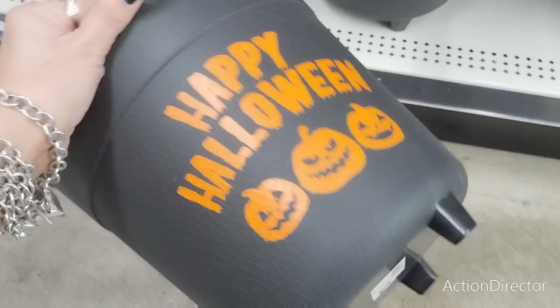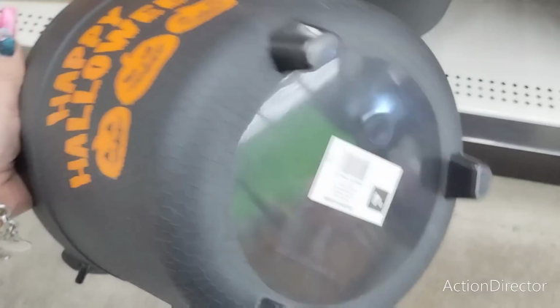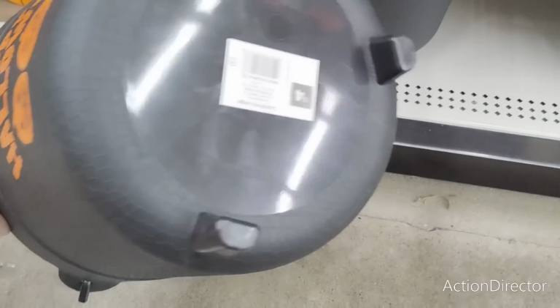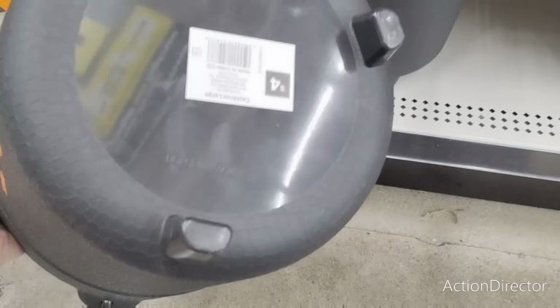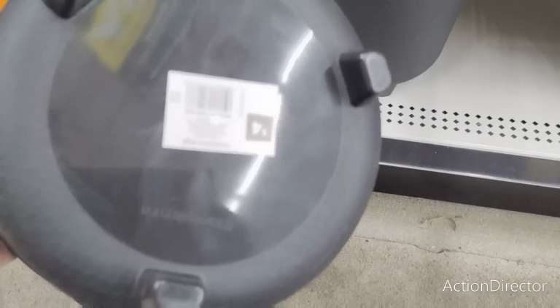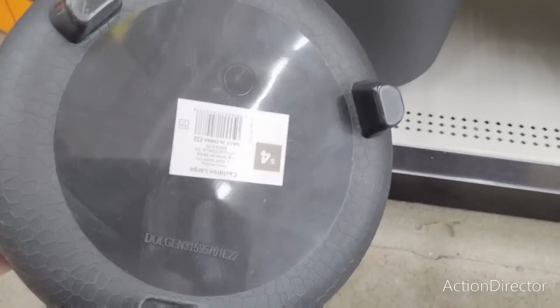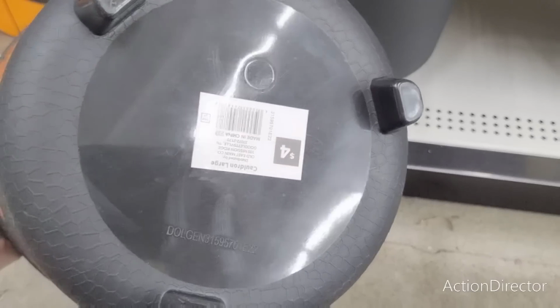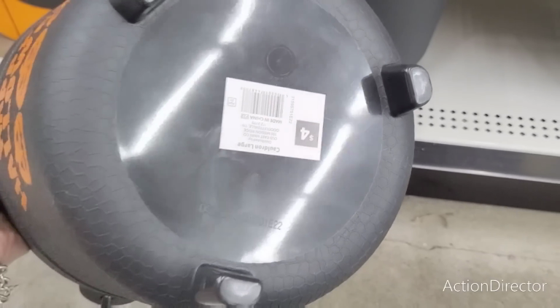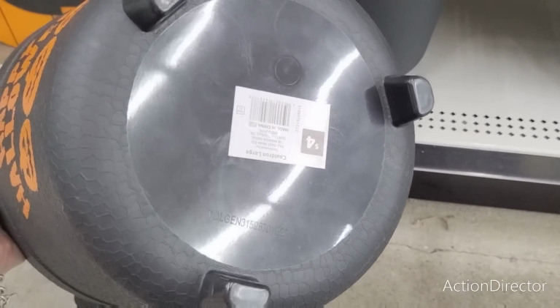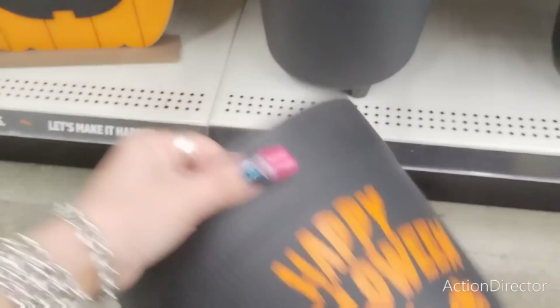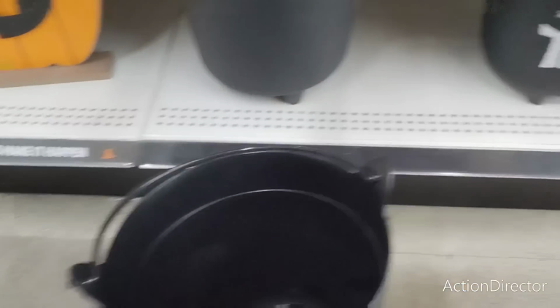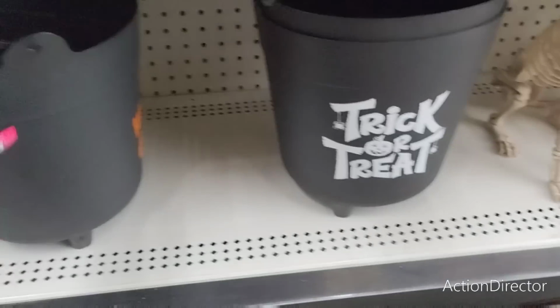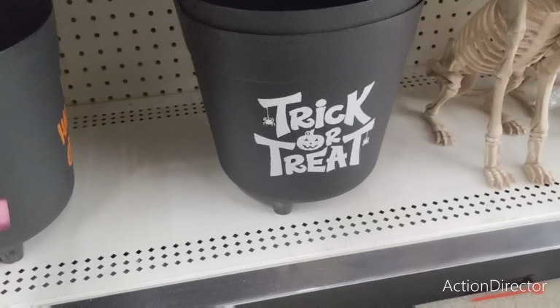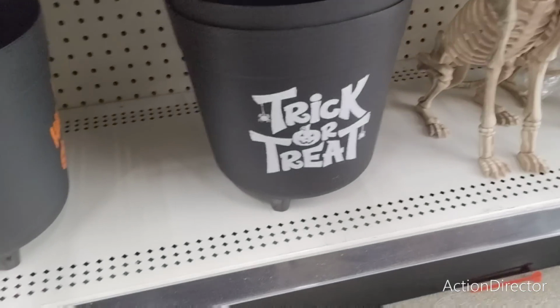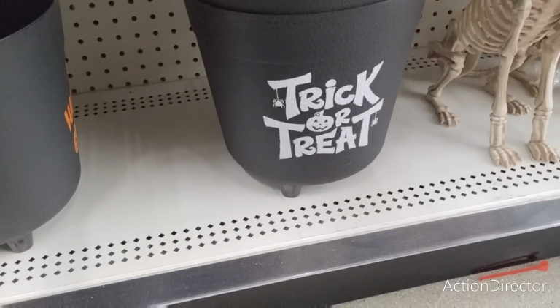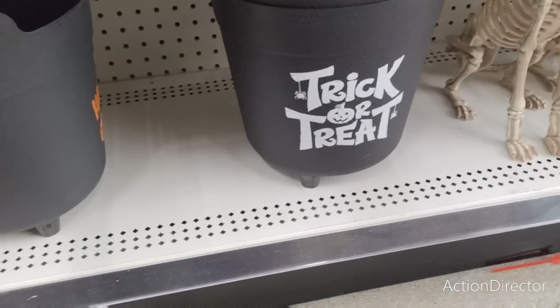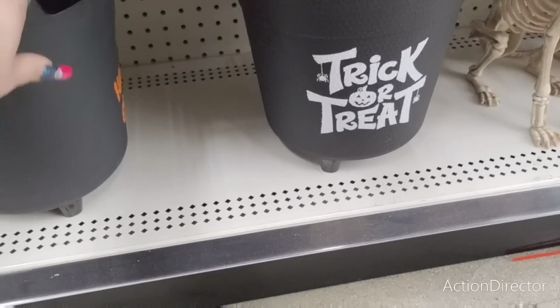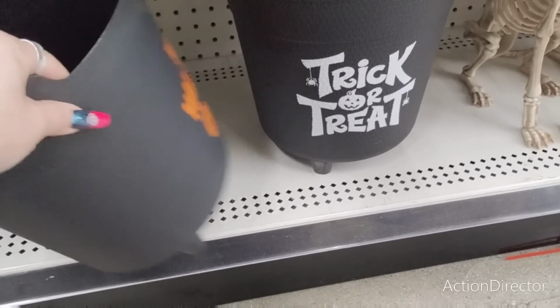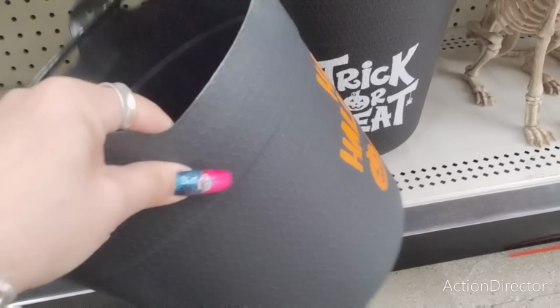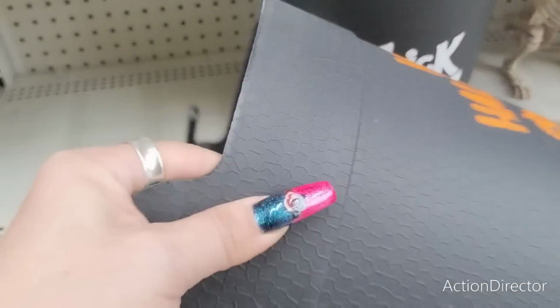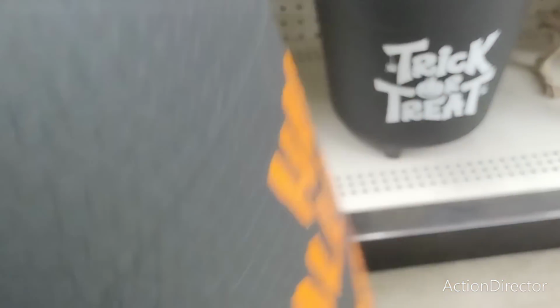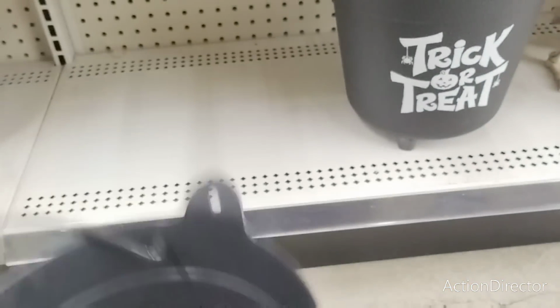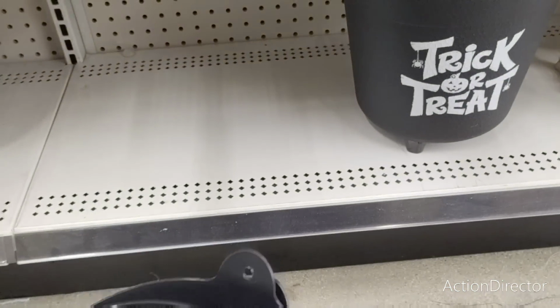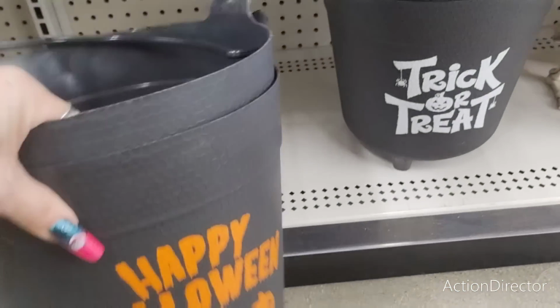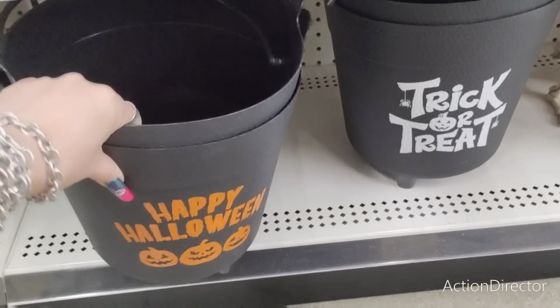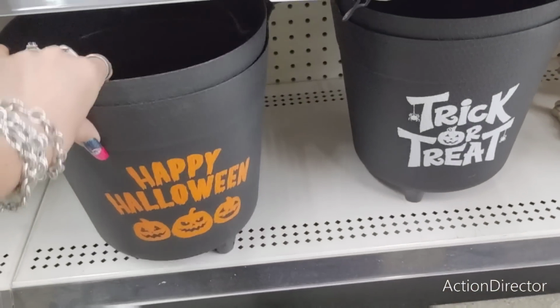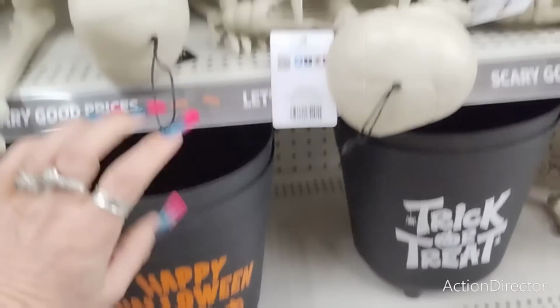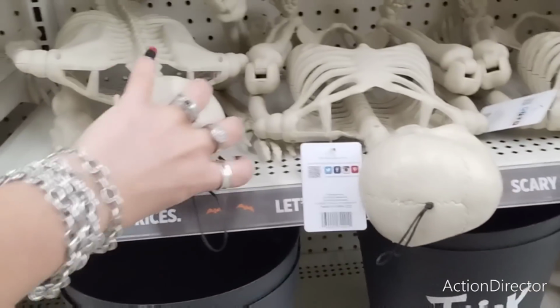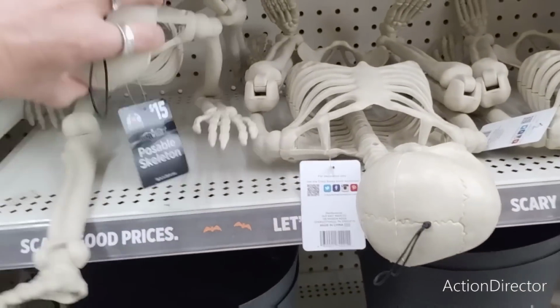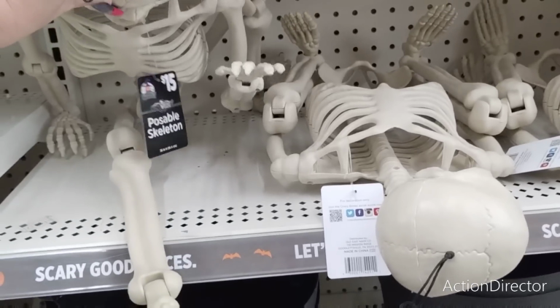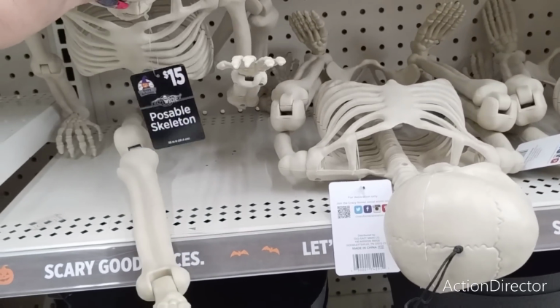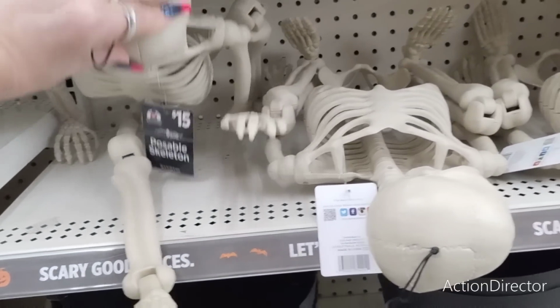Cute cauldrons that sit — they're plastic and they sit on three little feet, $4. They also have it in the Trick or Treat version. Super cute to put your candy in or to do some type of DIY. They also have the hanging skeletons for $15.